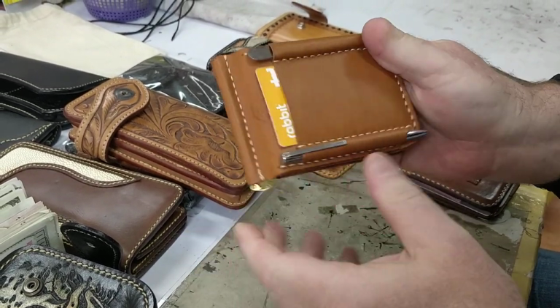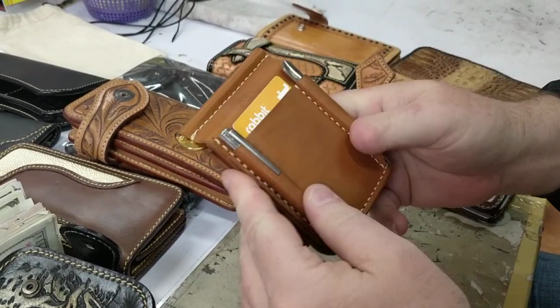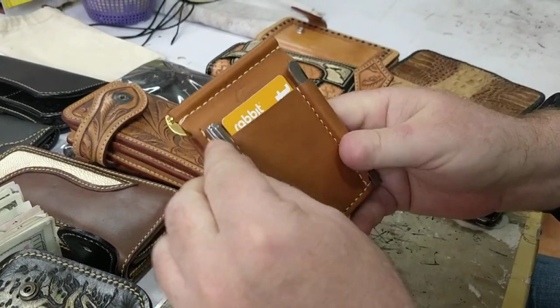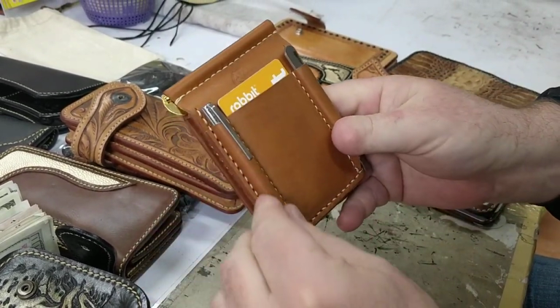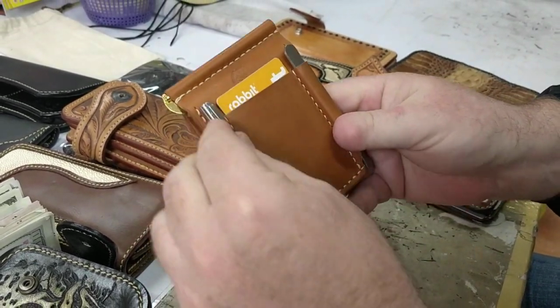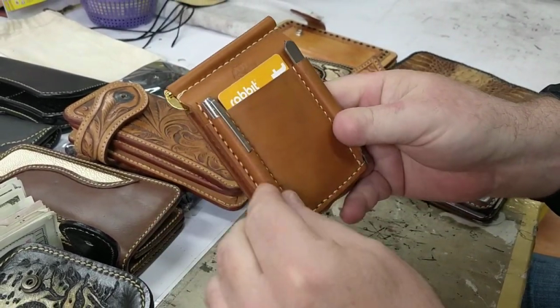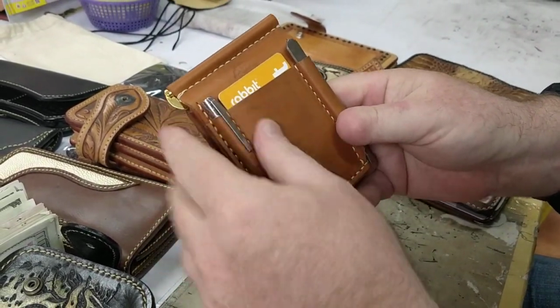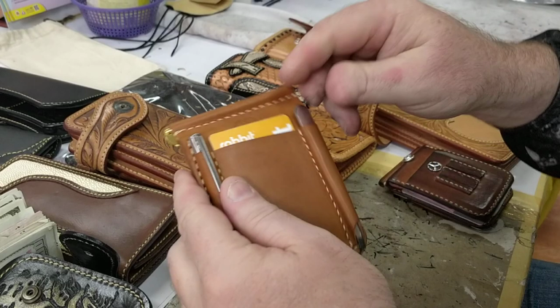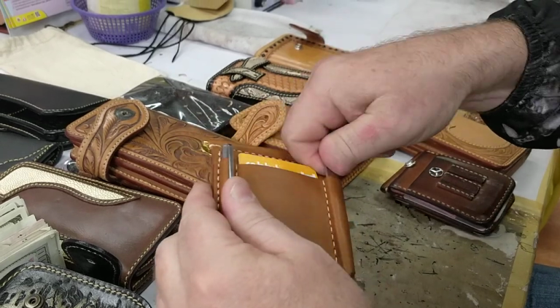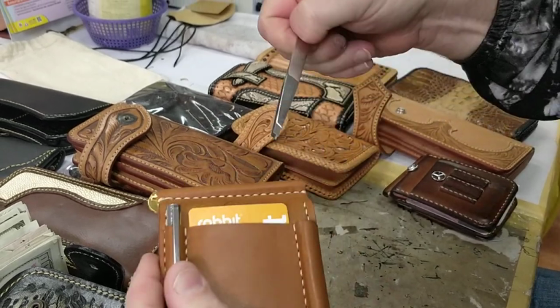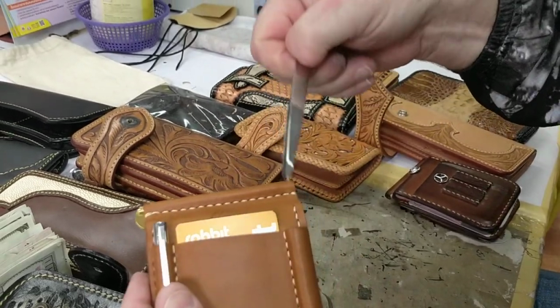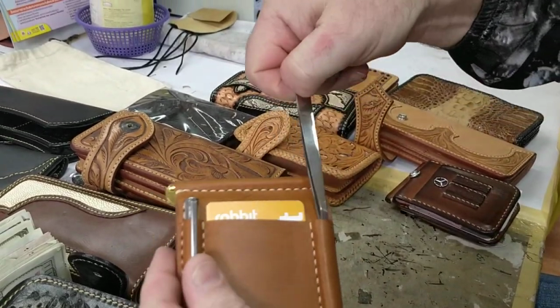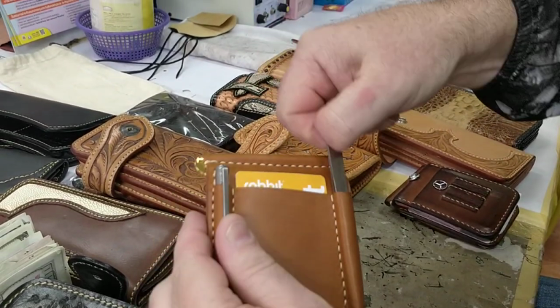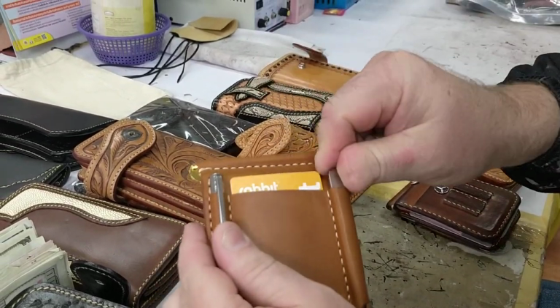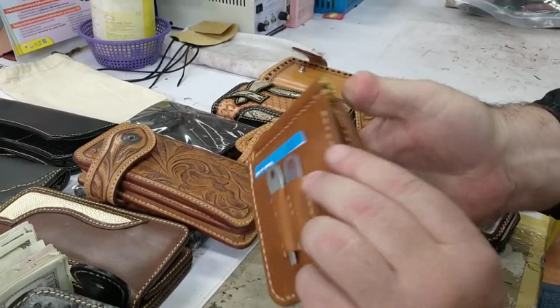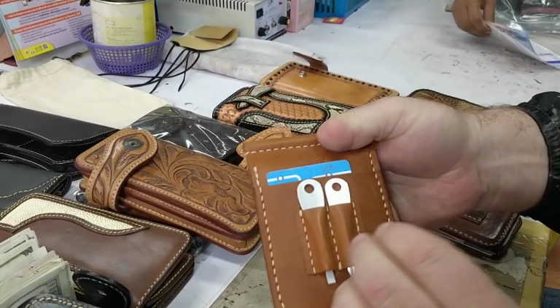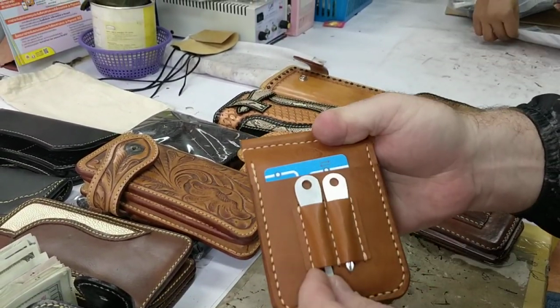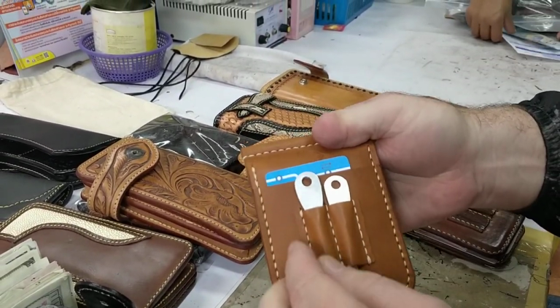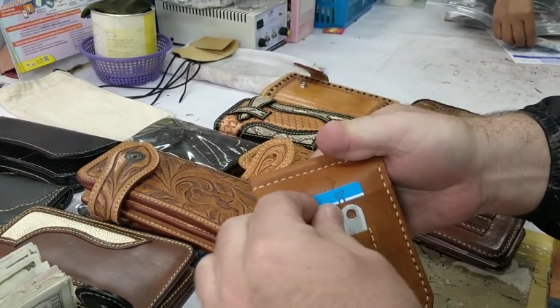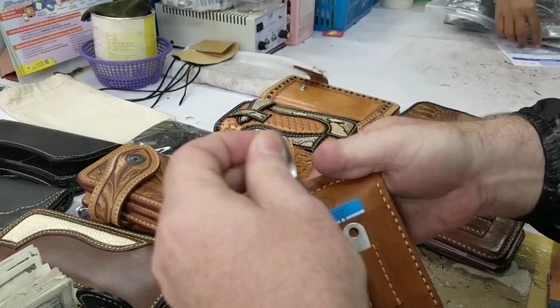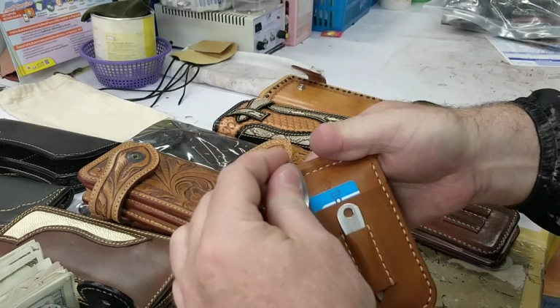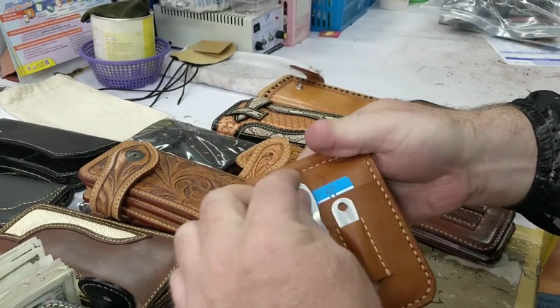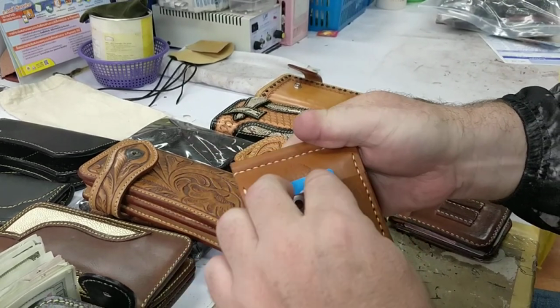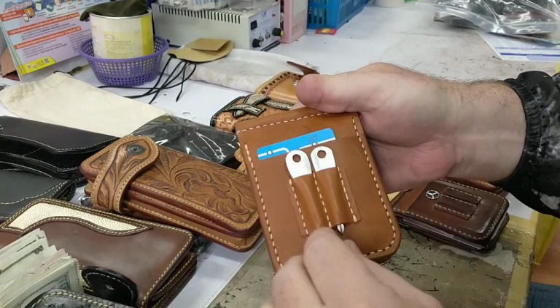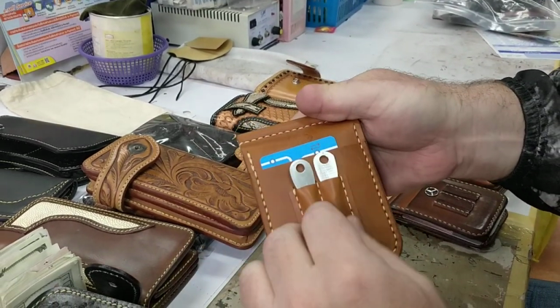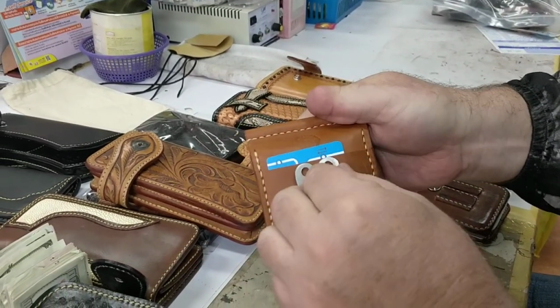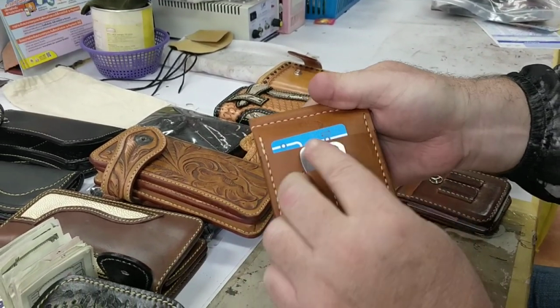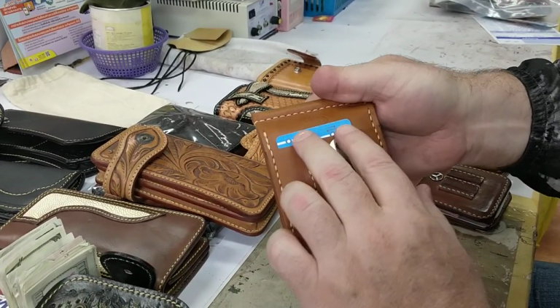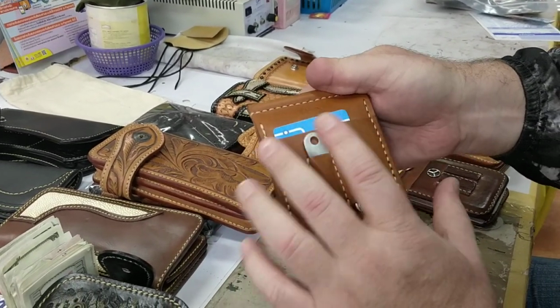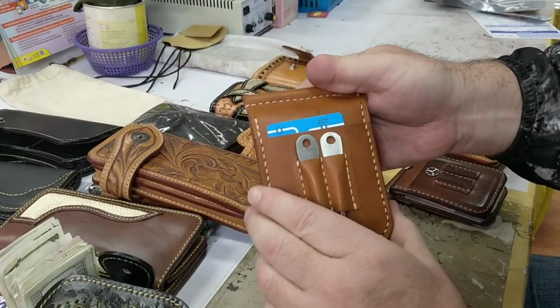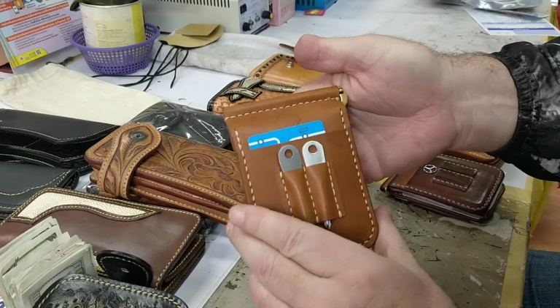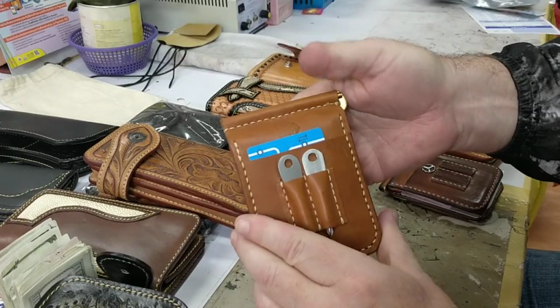It also comes with a ballpoint pen on this side and a set of tweezers on this side. On the other side, you've got a standard screwdriver and a Phillips screwdriver. Those come included with the wallet.